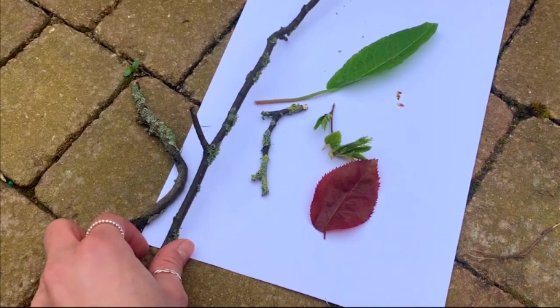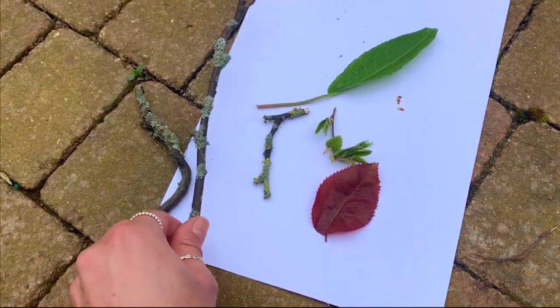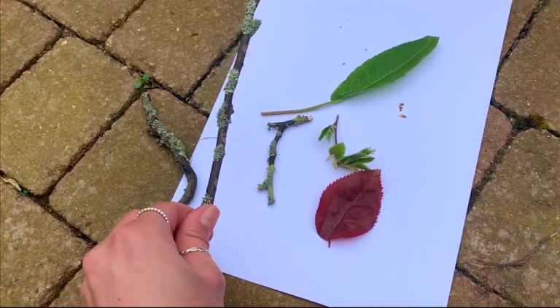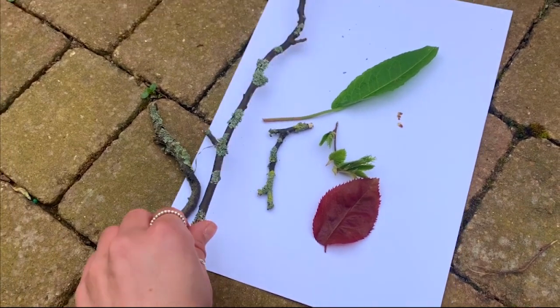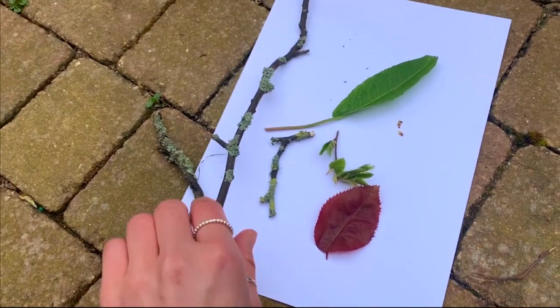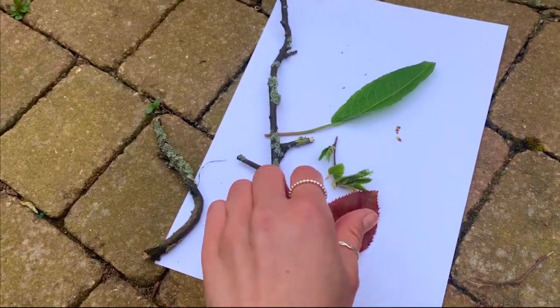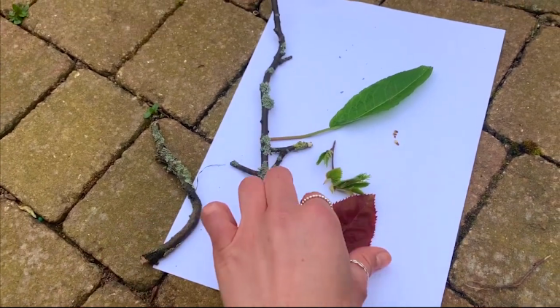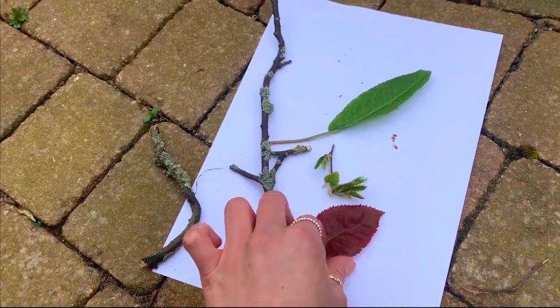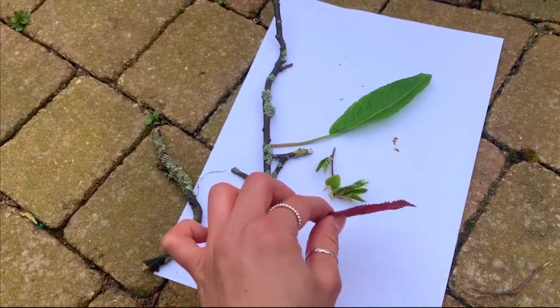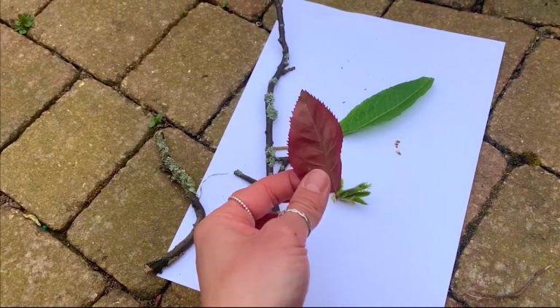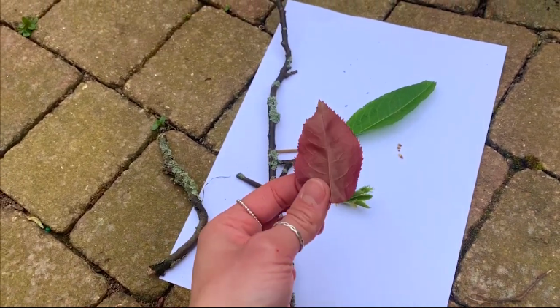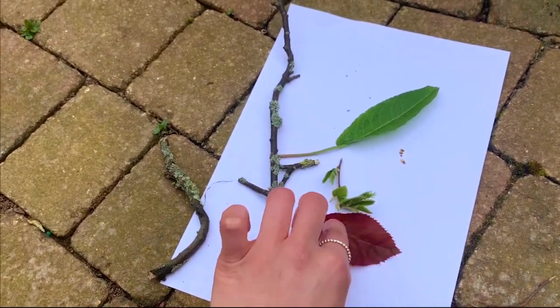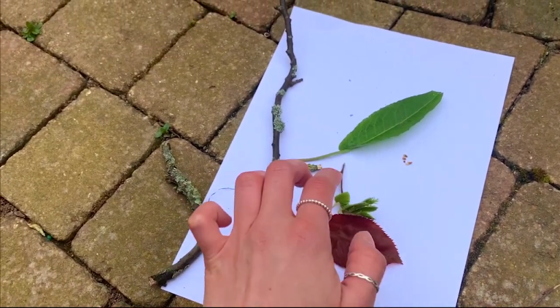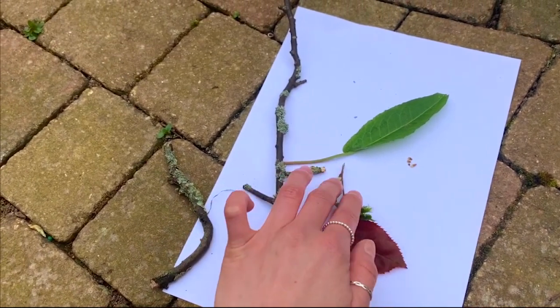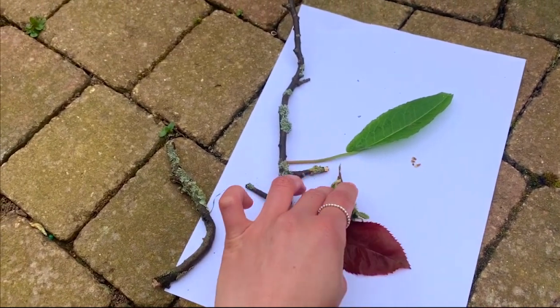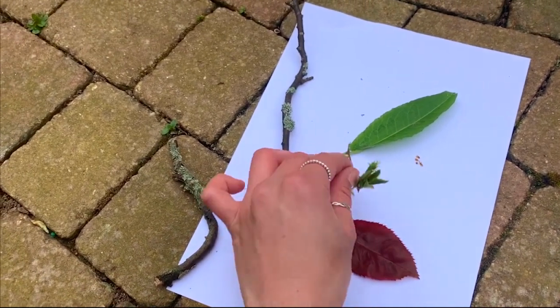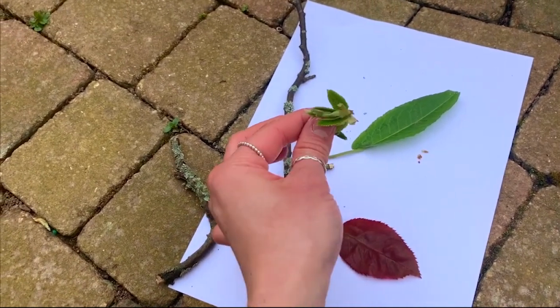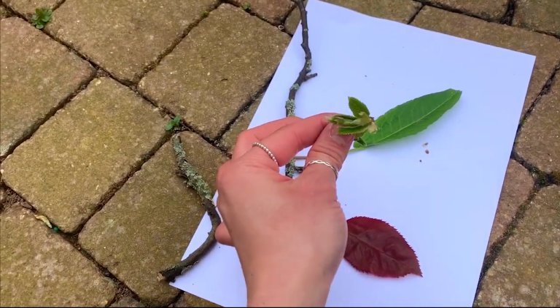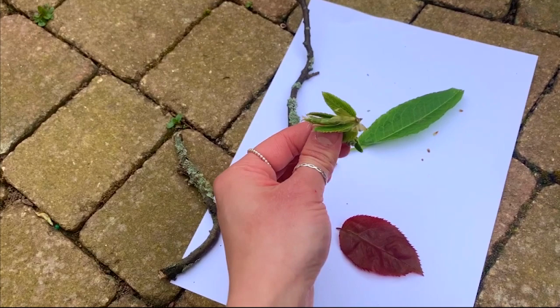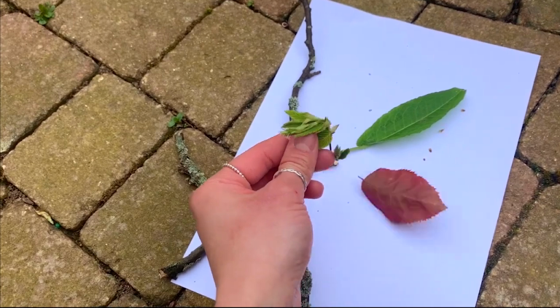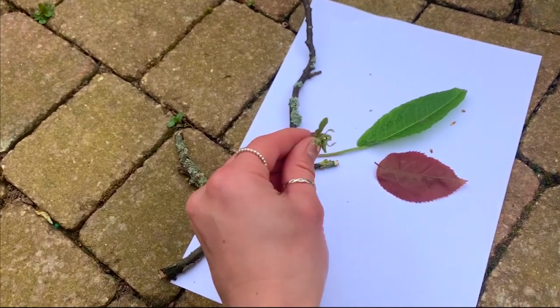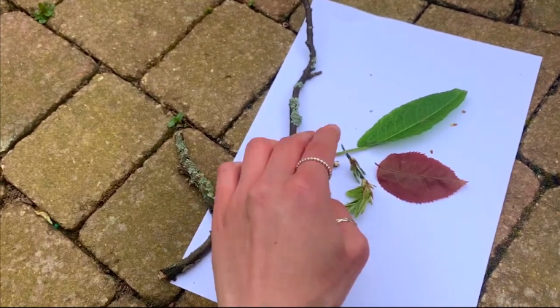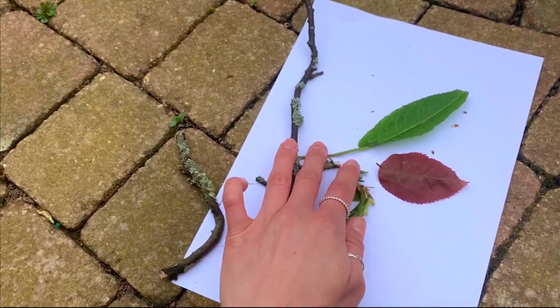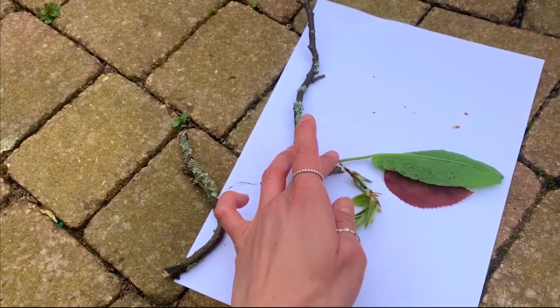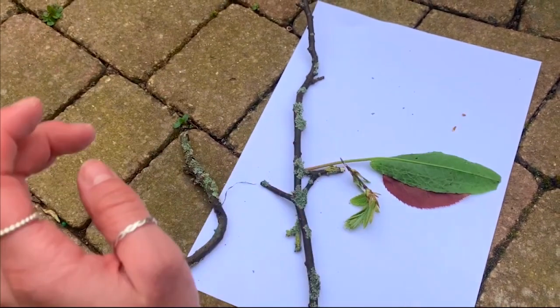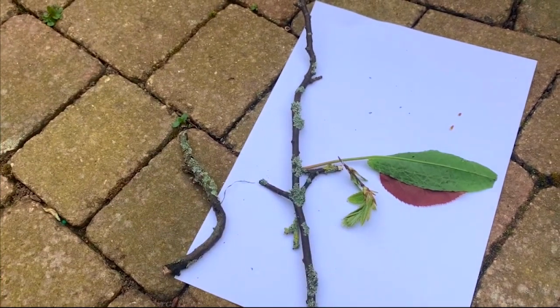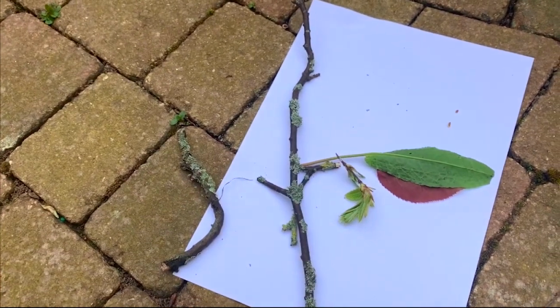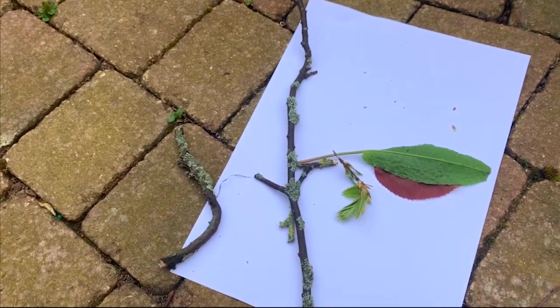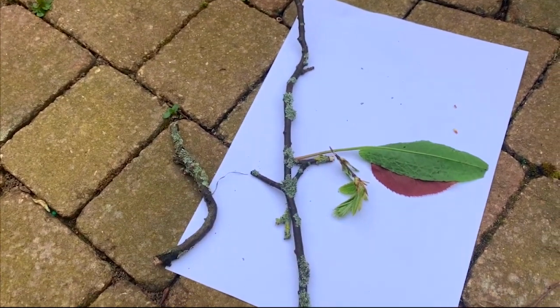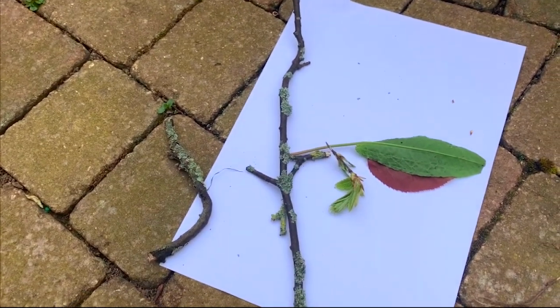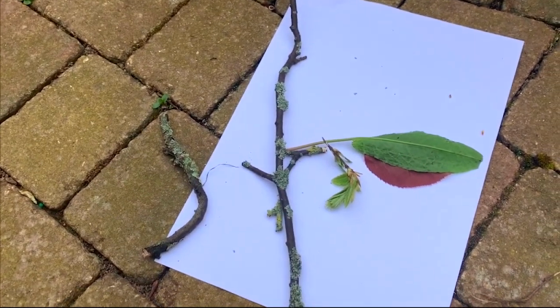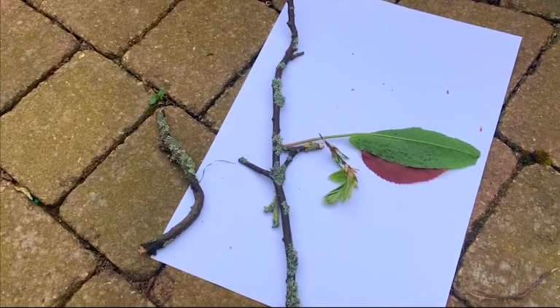I have some twigs with some lichen on, I have a rose bush leaf, I have a beech tree bud and some new leaves as well, and a dock leaf. Let's take a closer look.